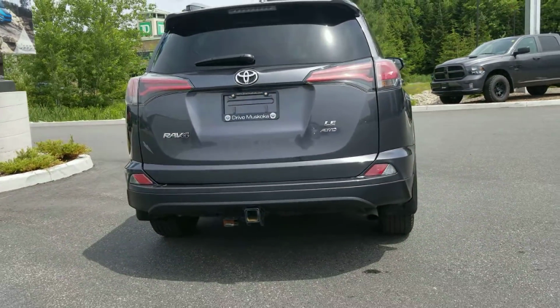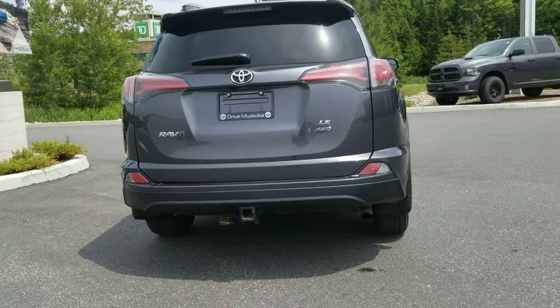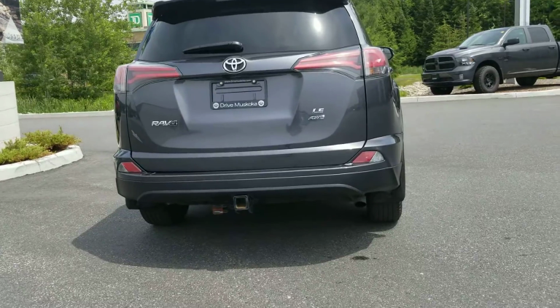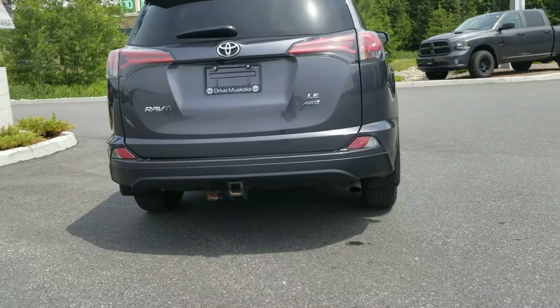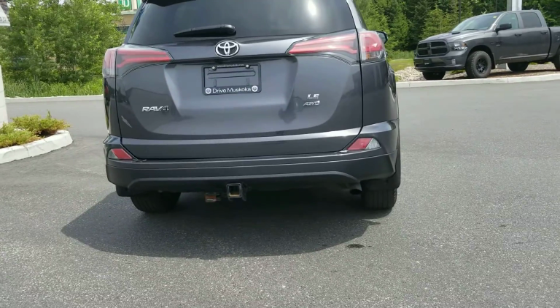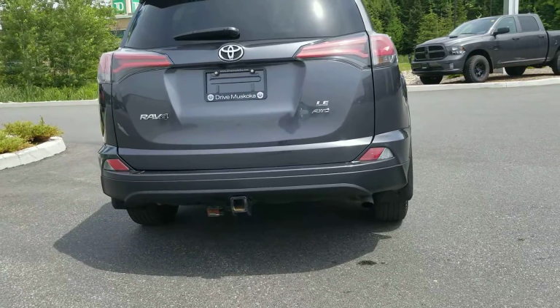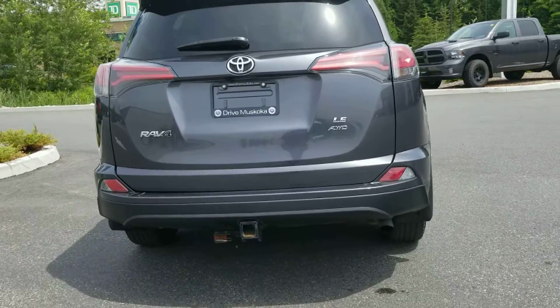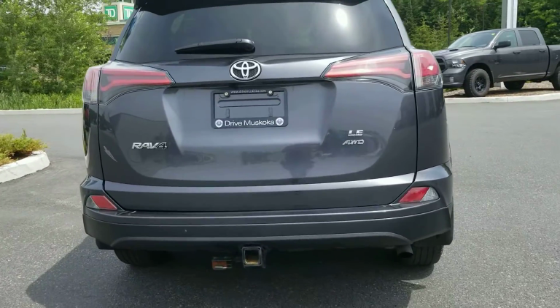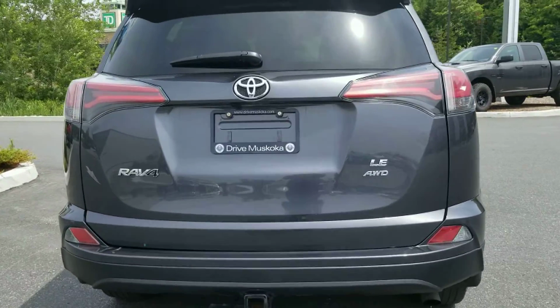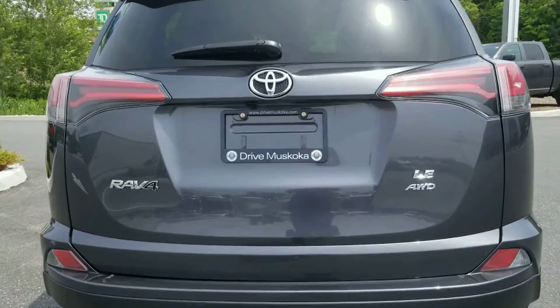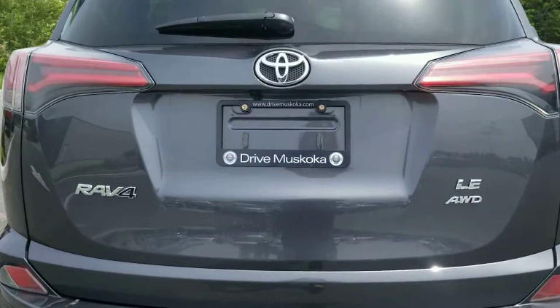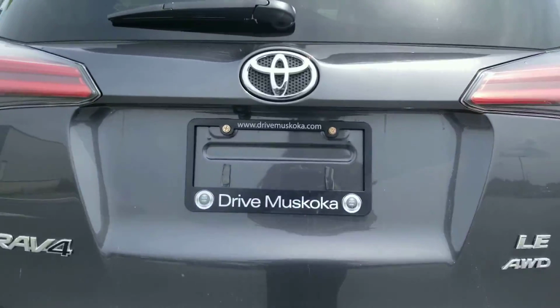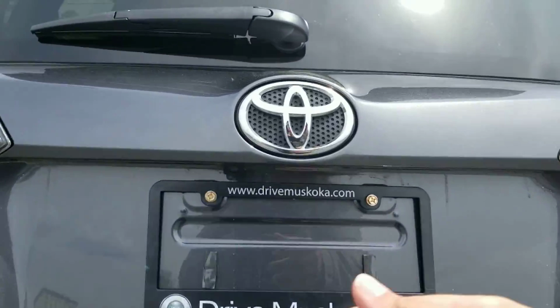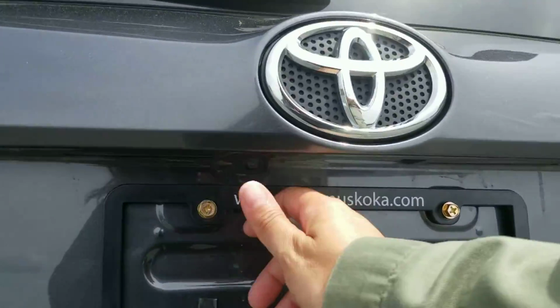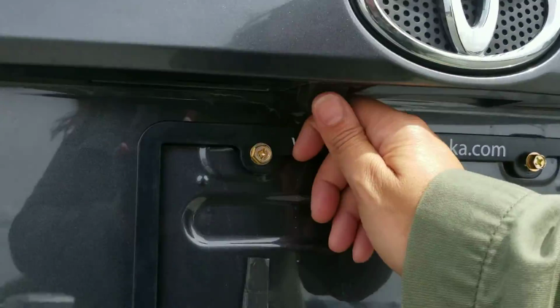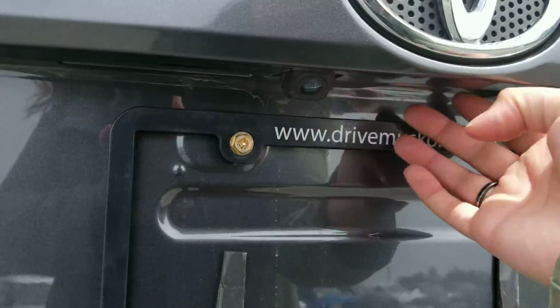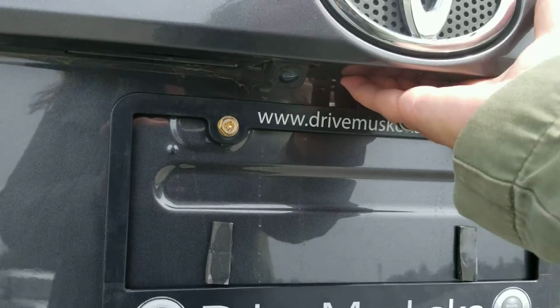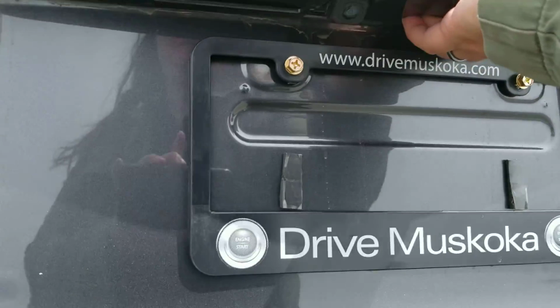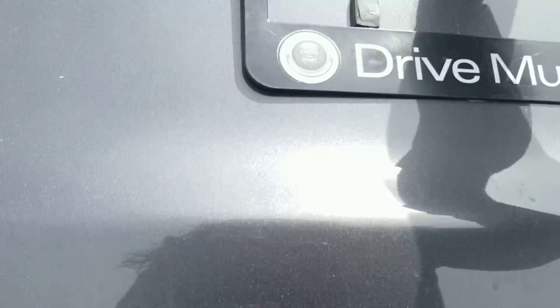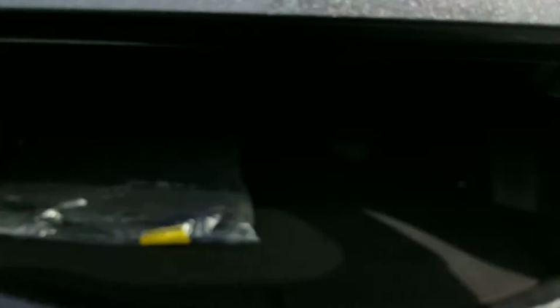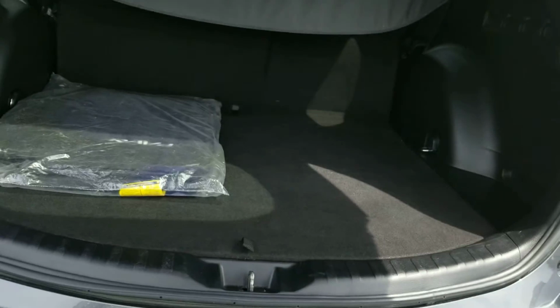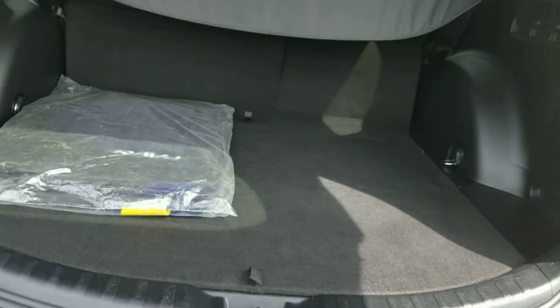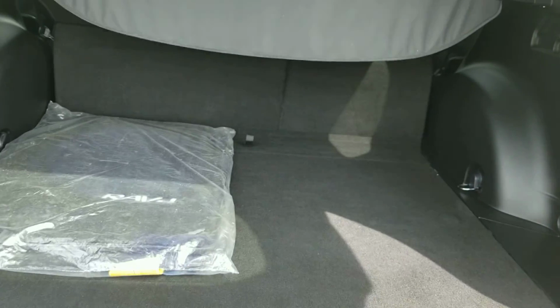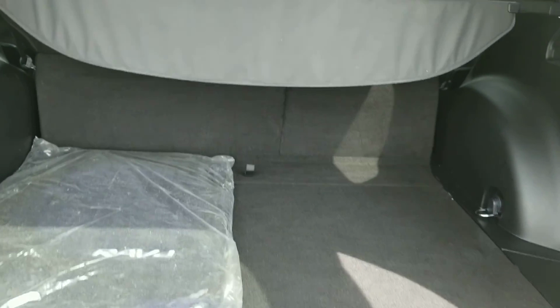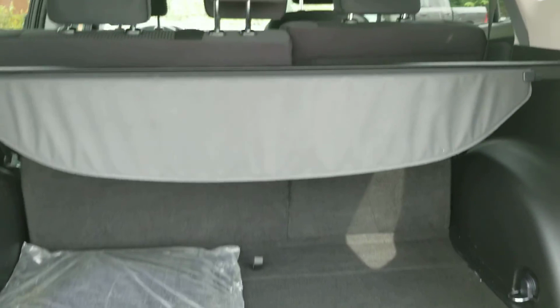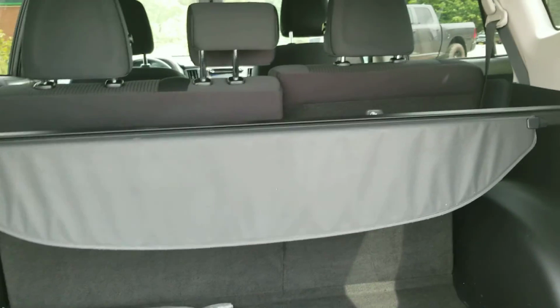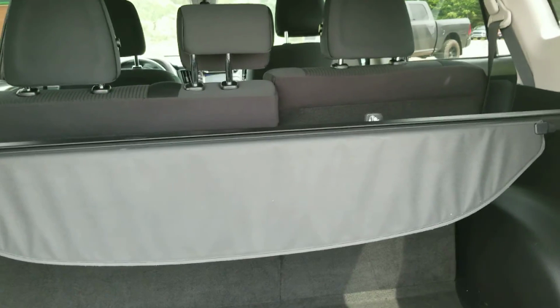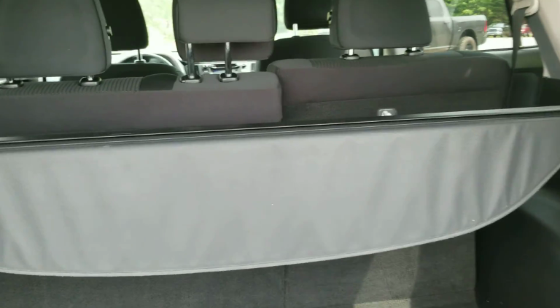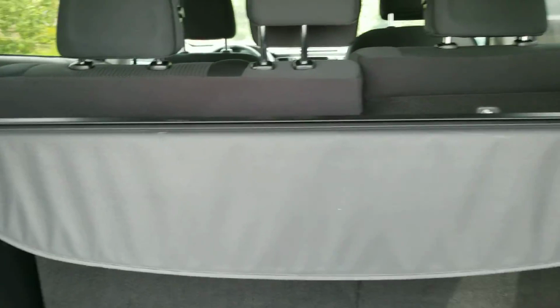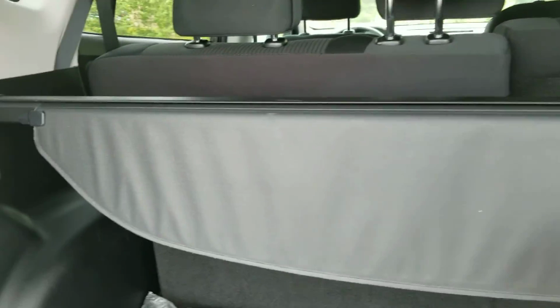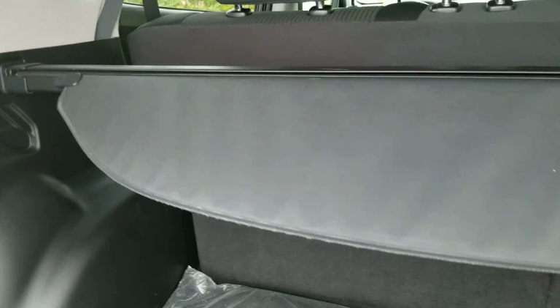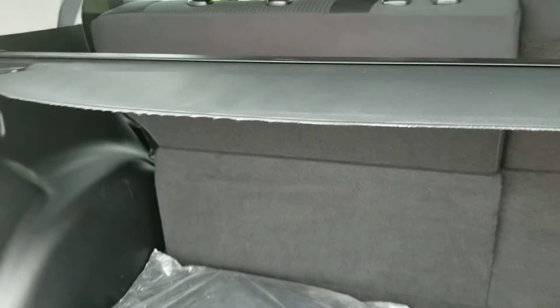This has a trailer hitch and it is an all-wheel drive model. The backup camera is located here, and there is also a privacy screen.